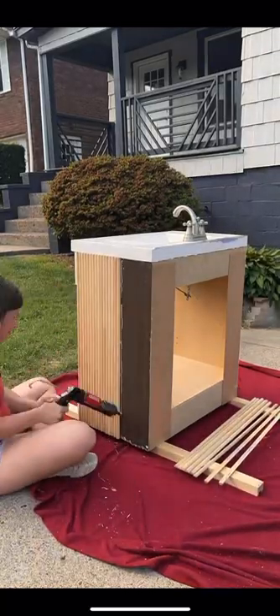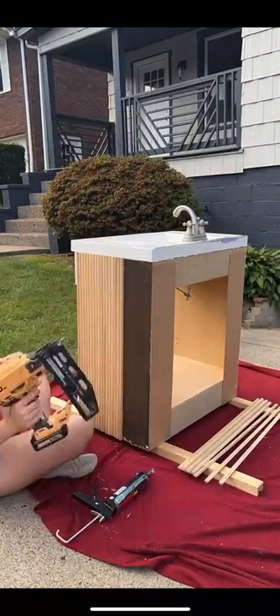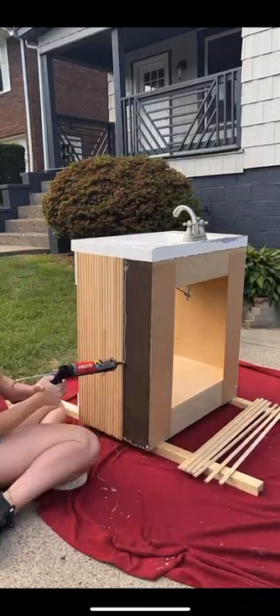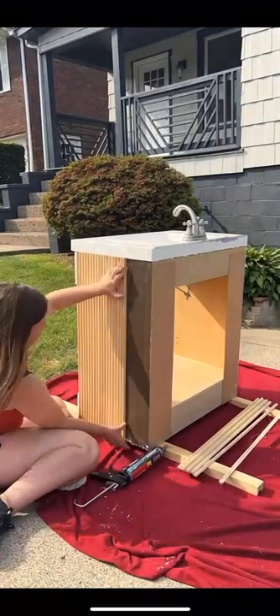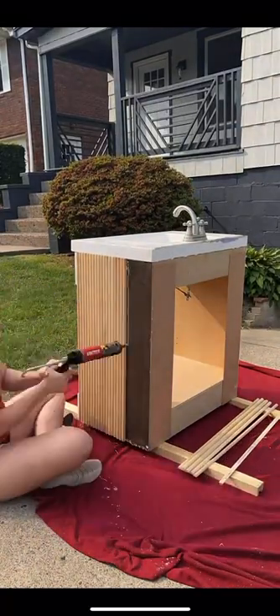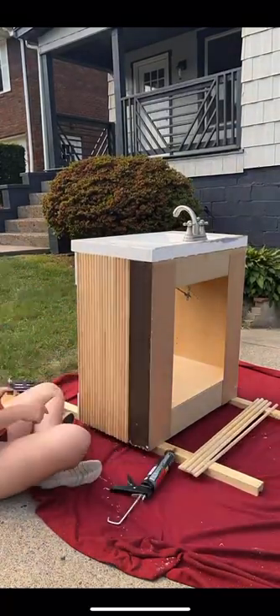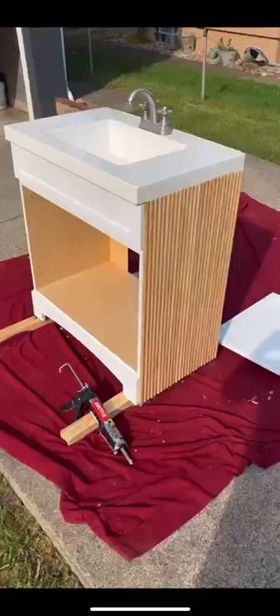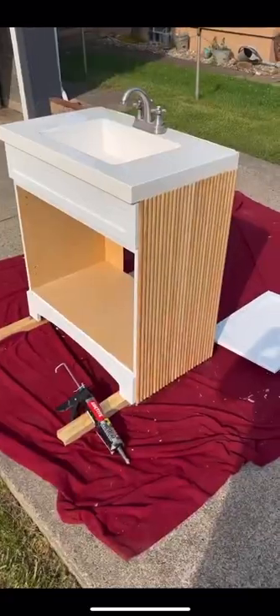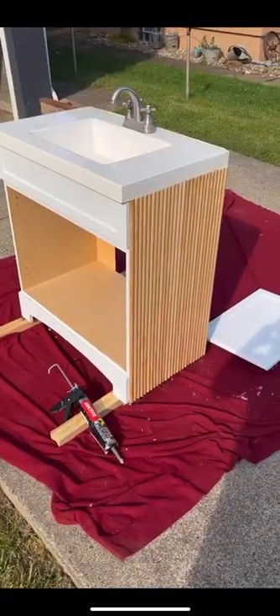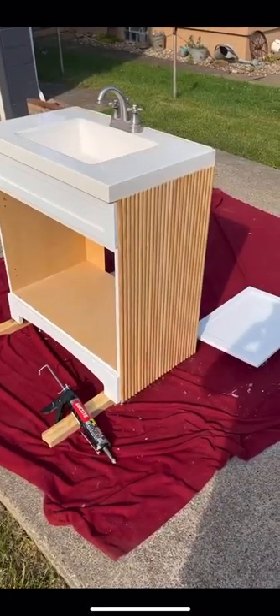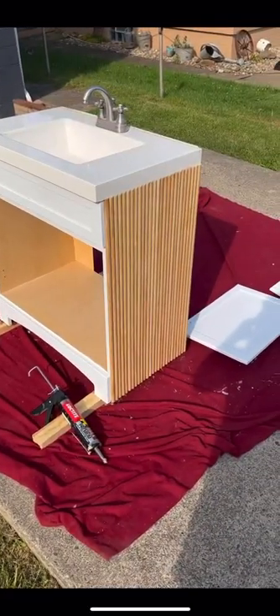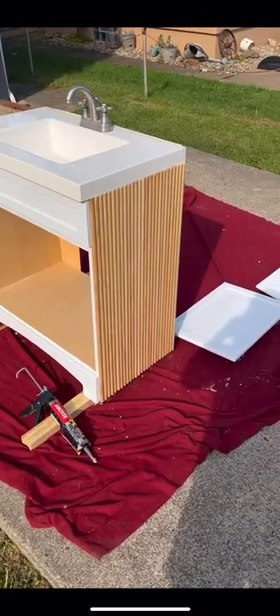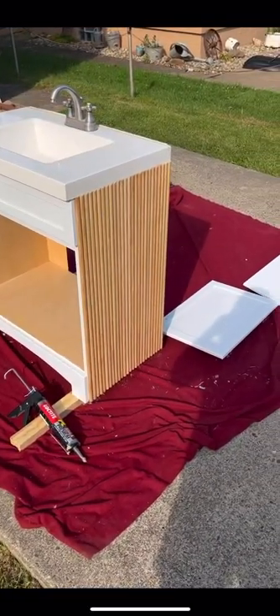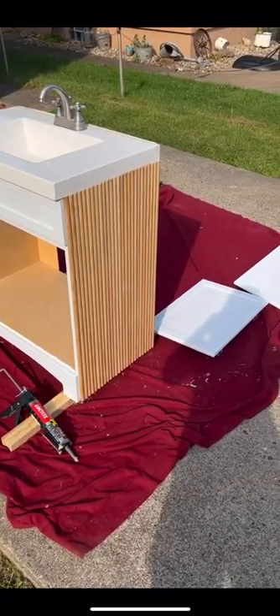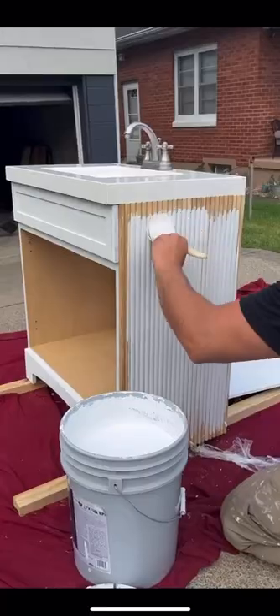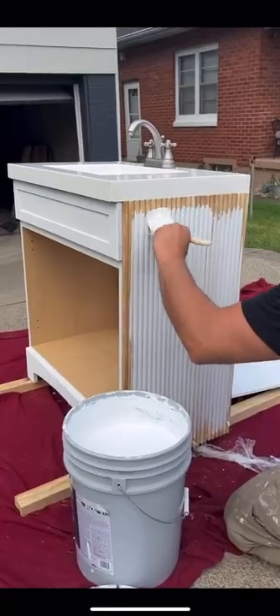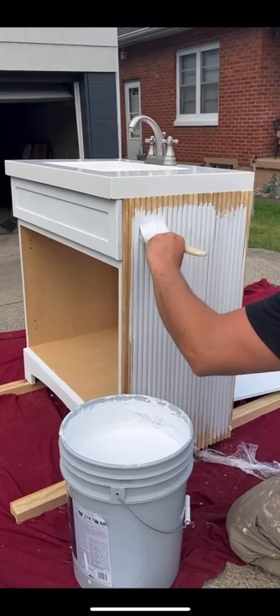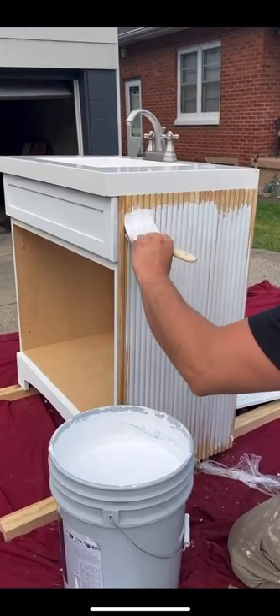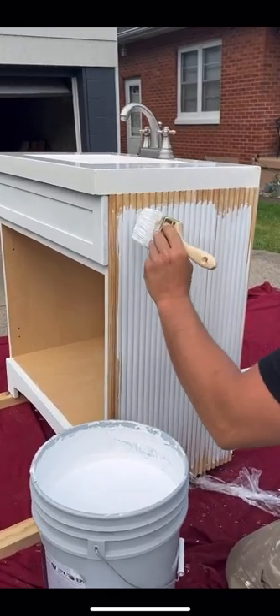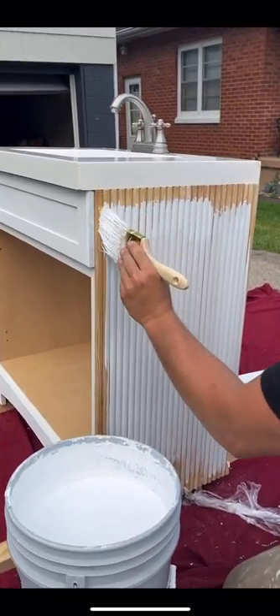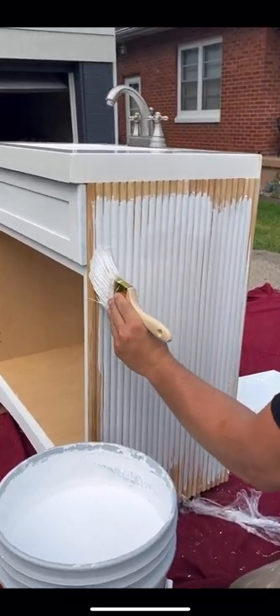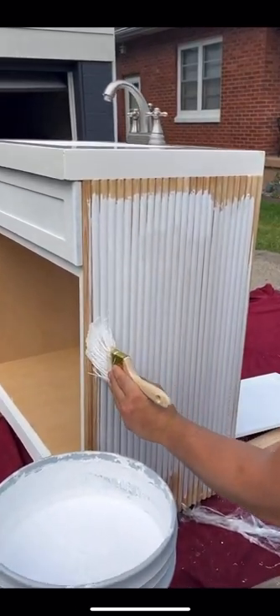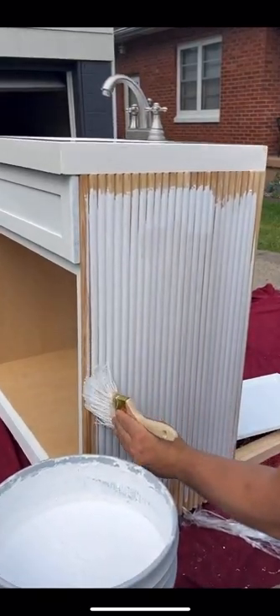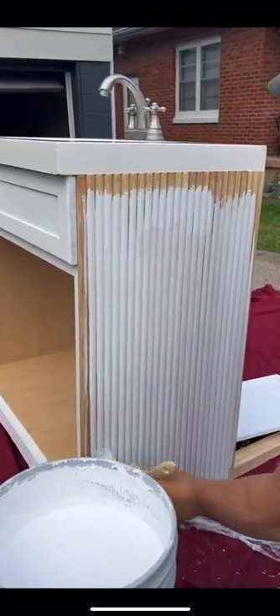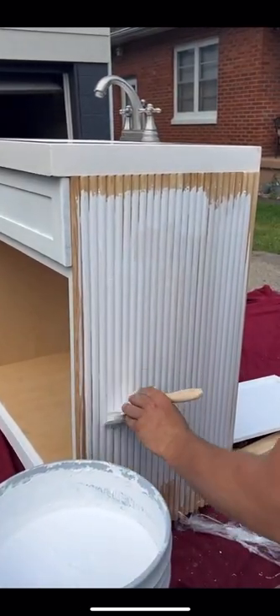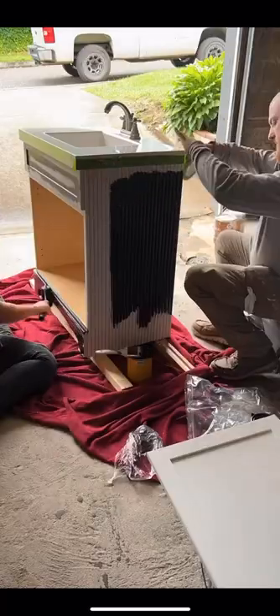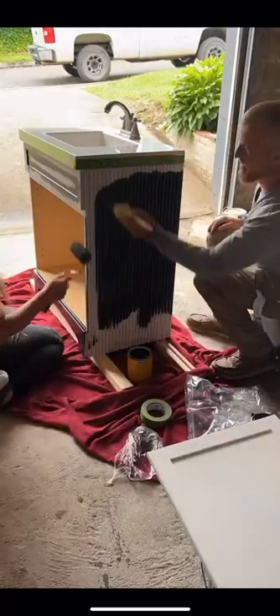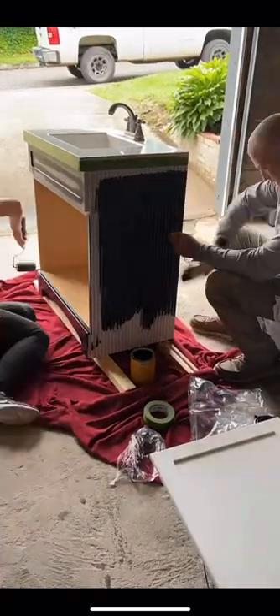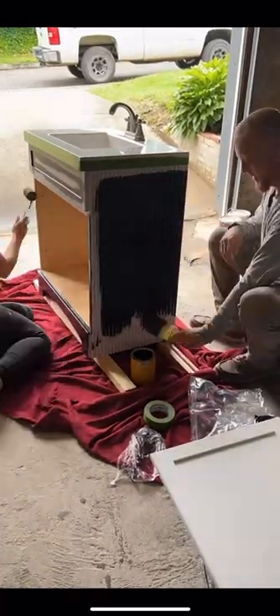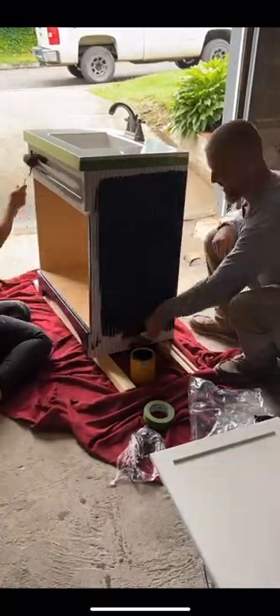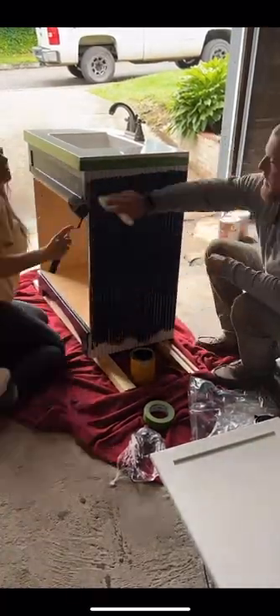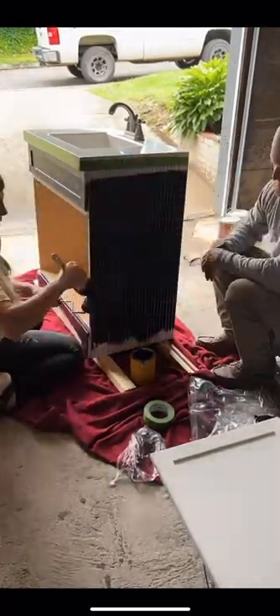The vanity turned out even better than I was expecting. I love that I was able to save it and ensure it's going to withstand the test of time.